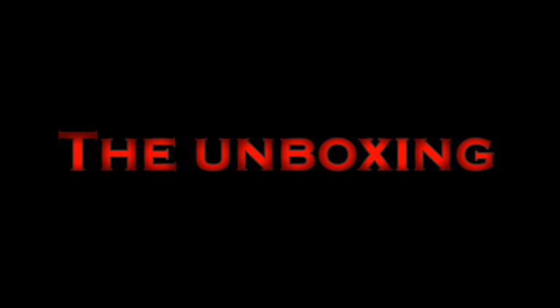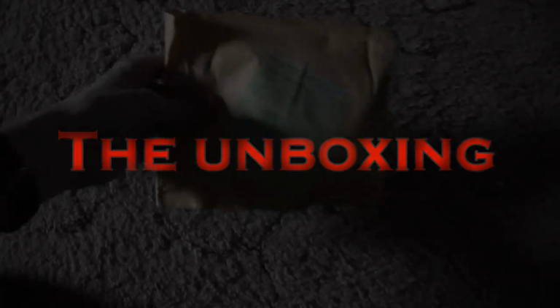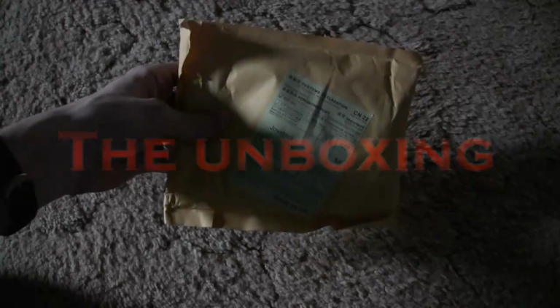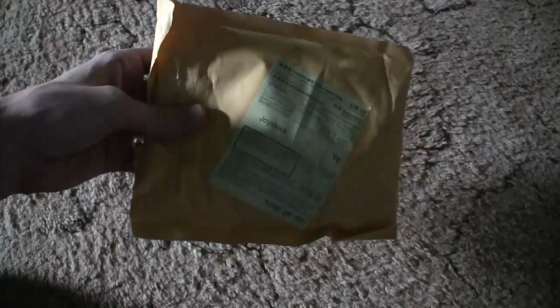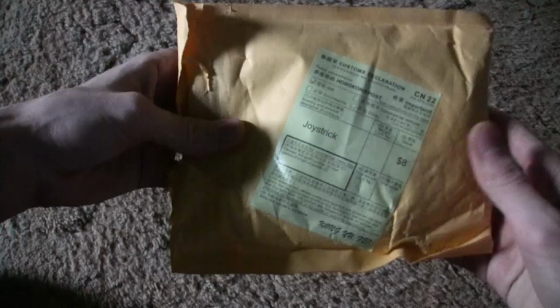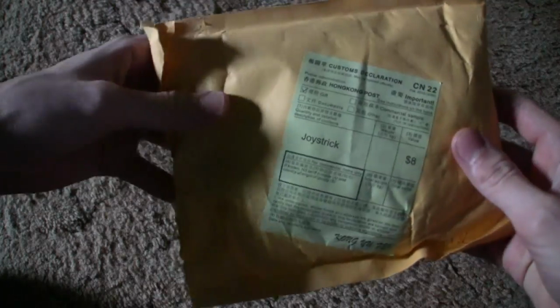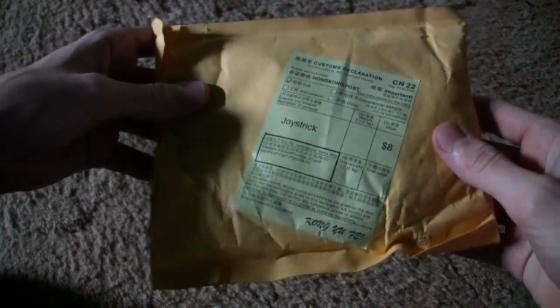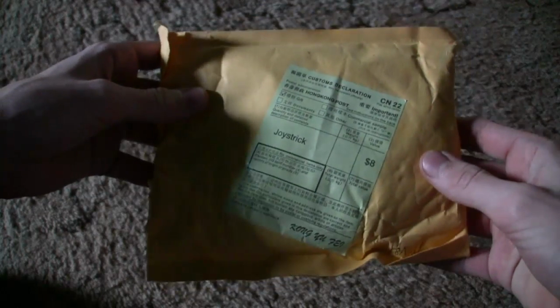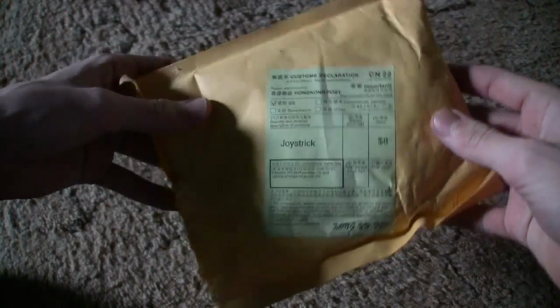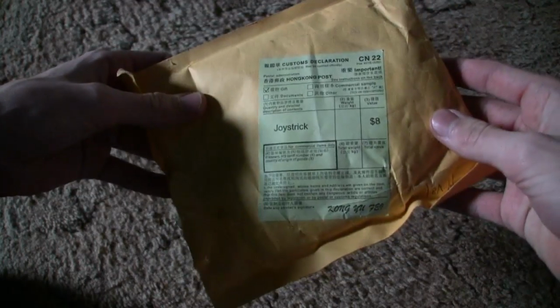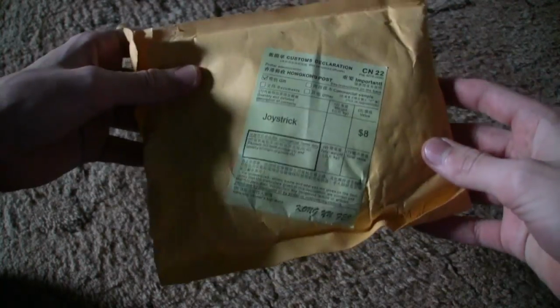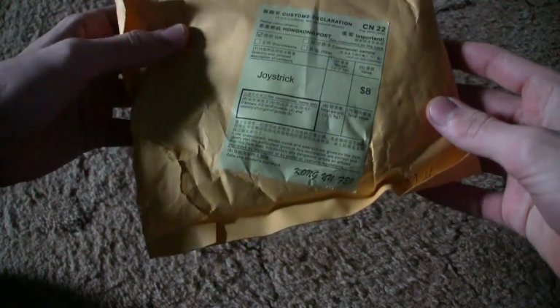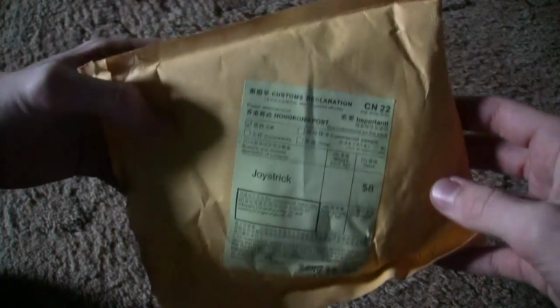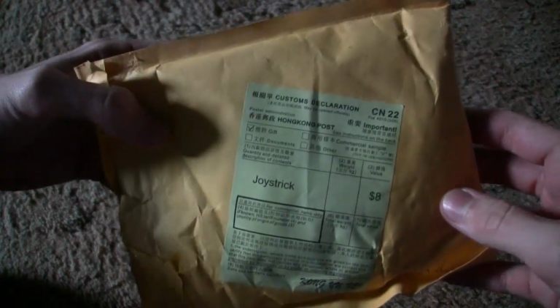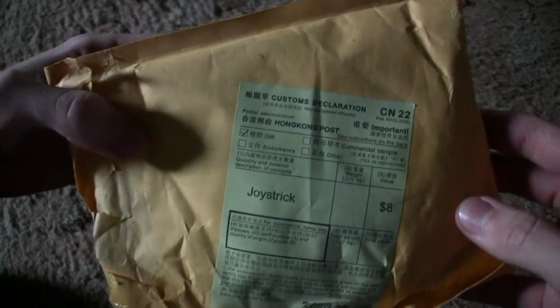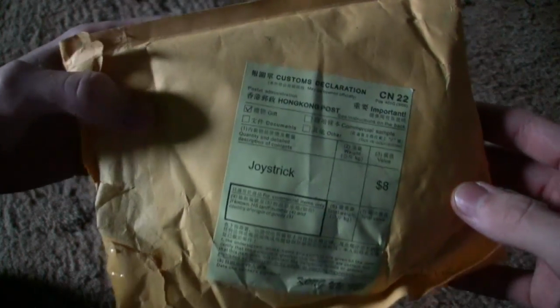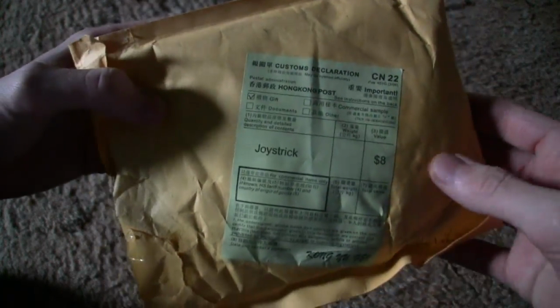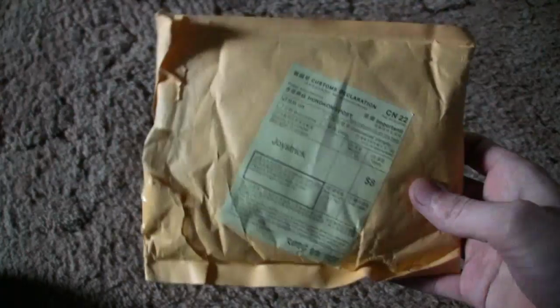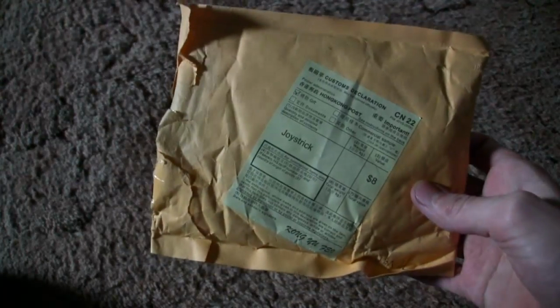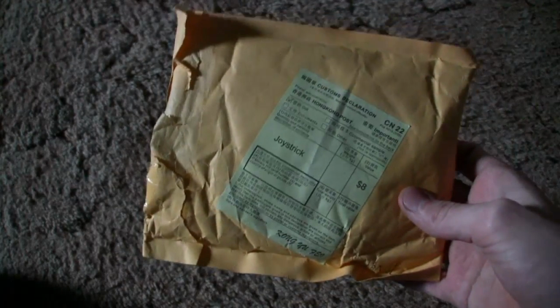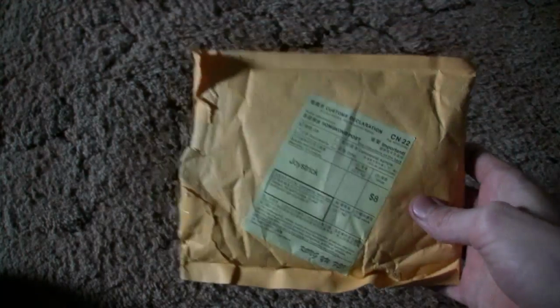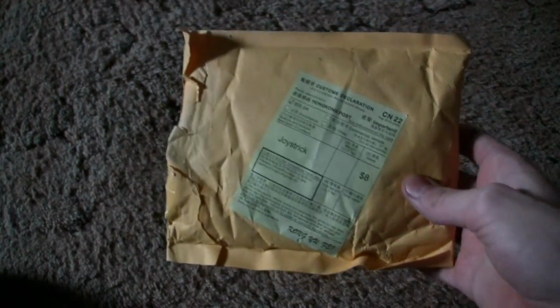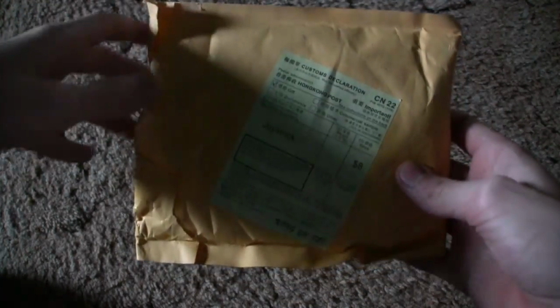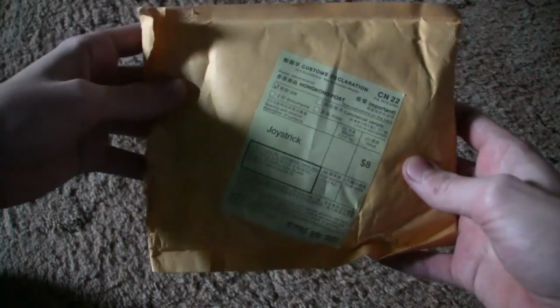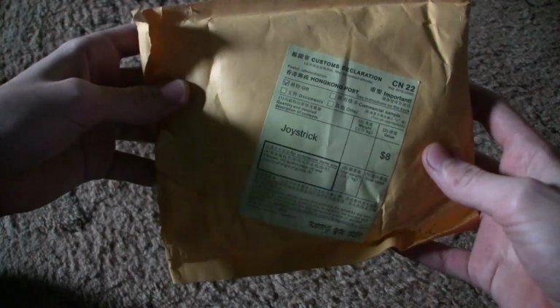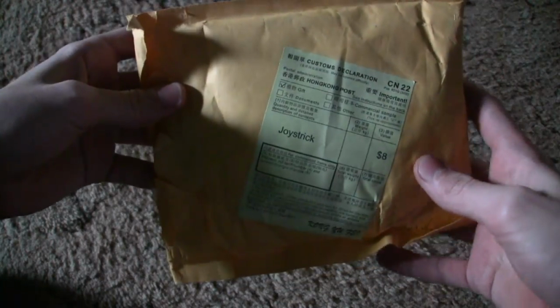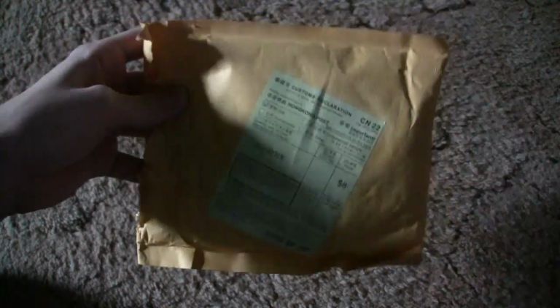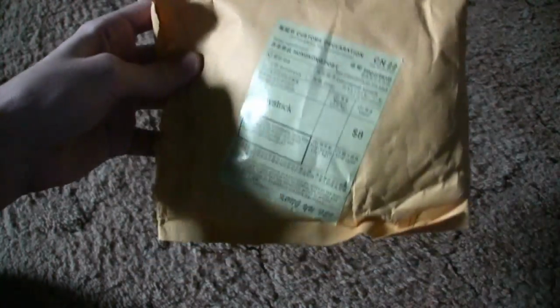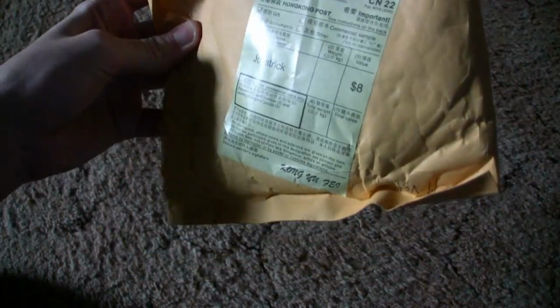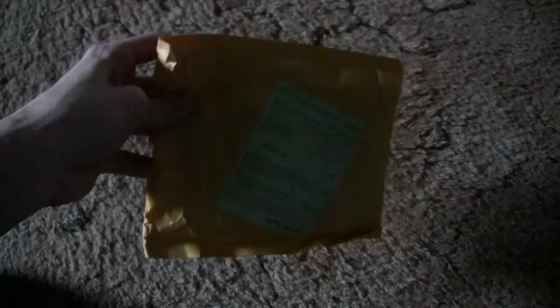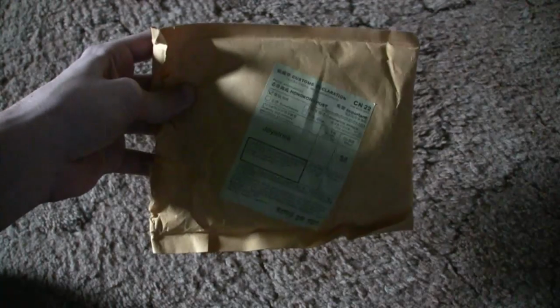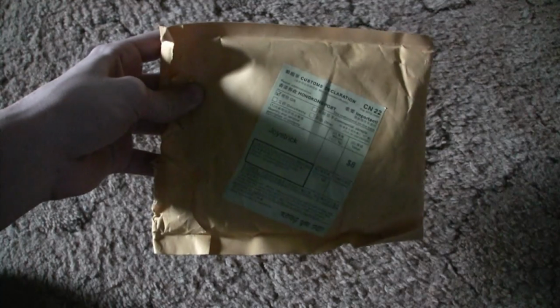This is the package that I got in the mail, straight from Hong Kong. I got it off of eBay for $11 with free shipping. It took 14 days to get here.